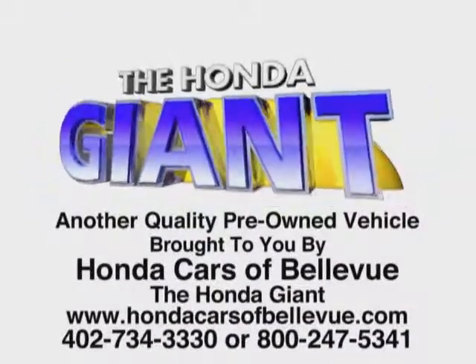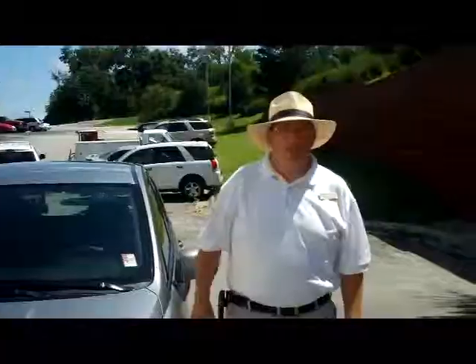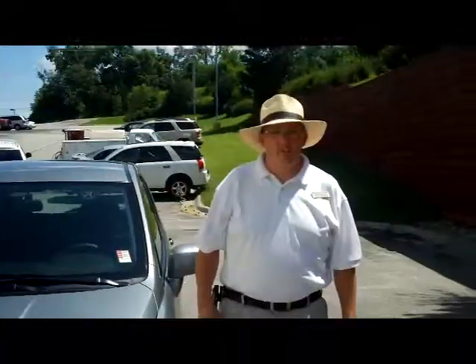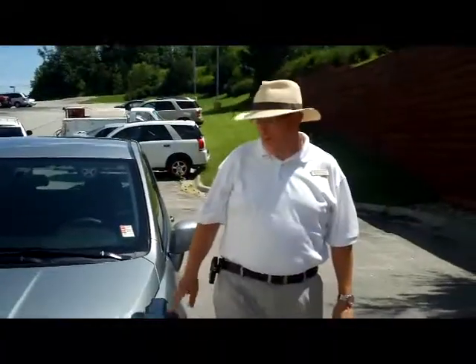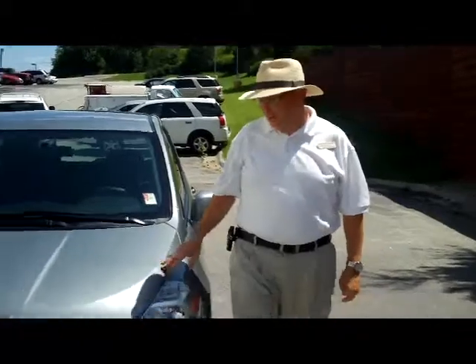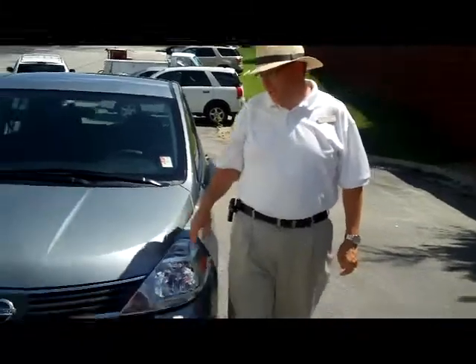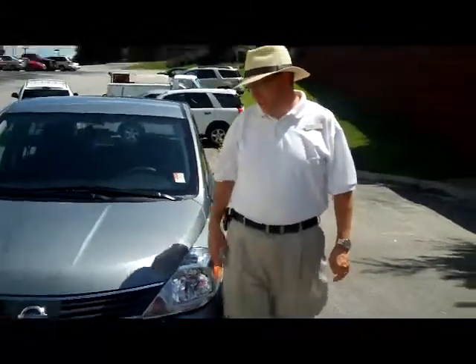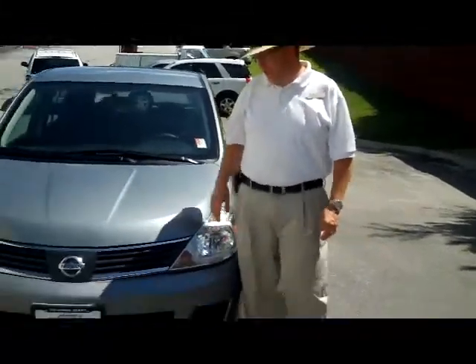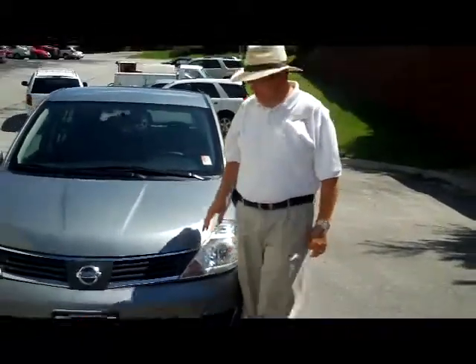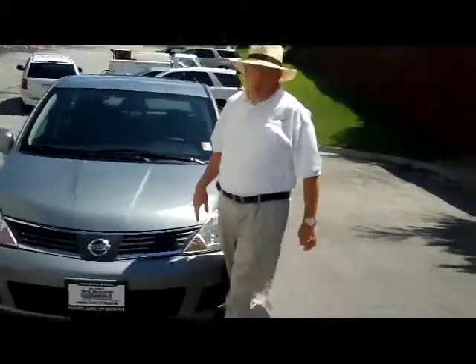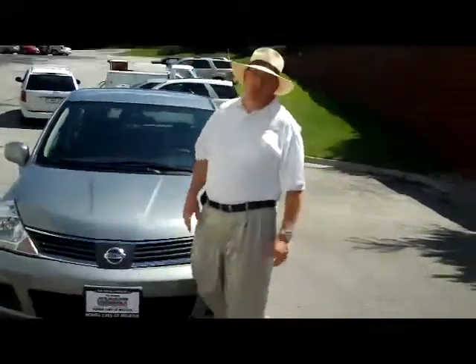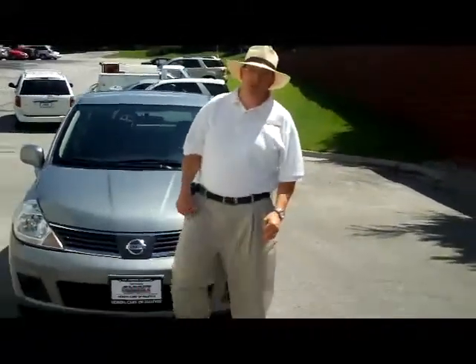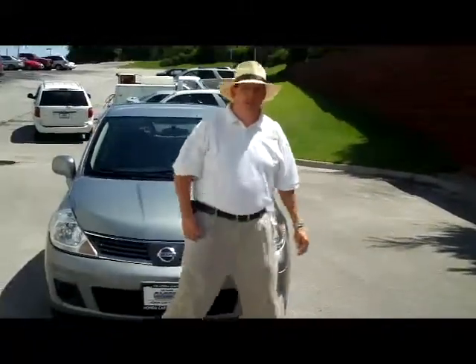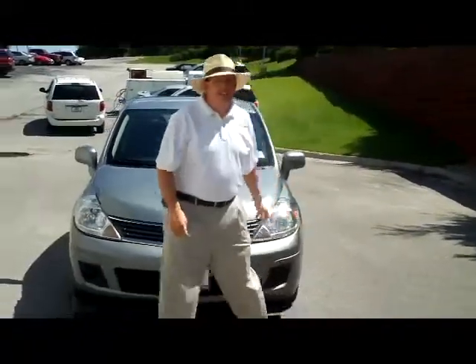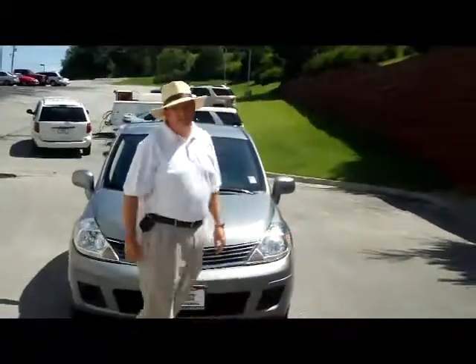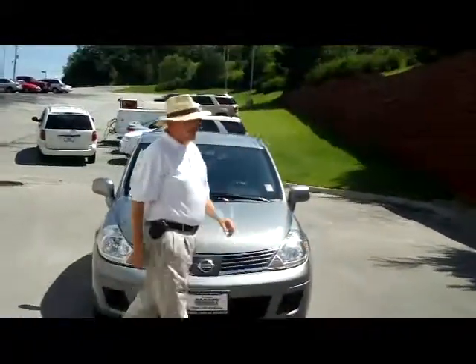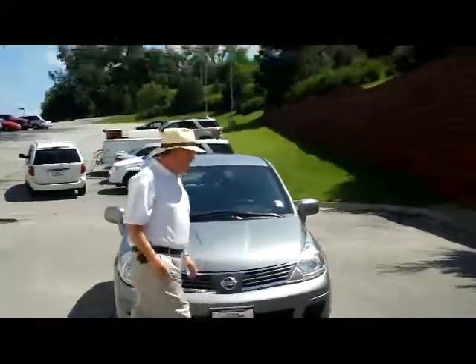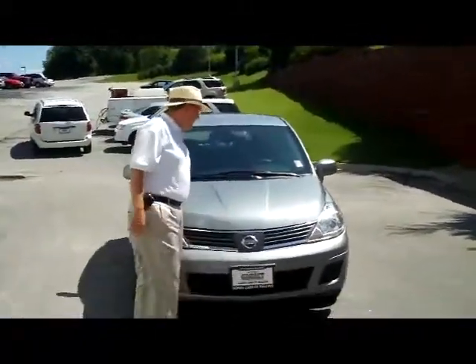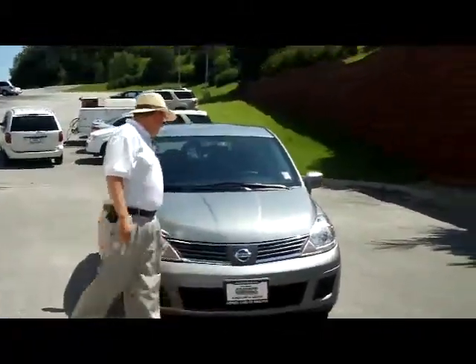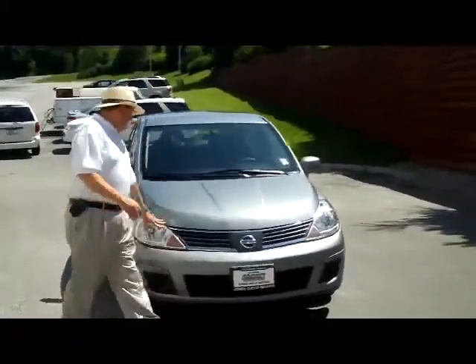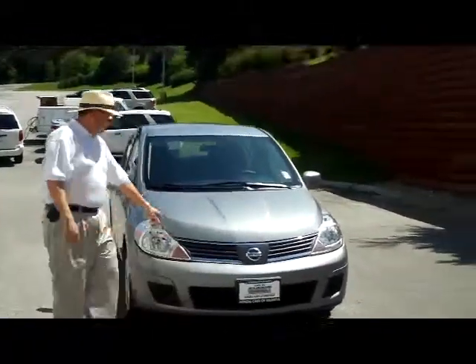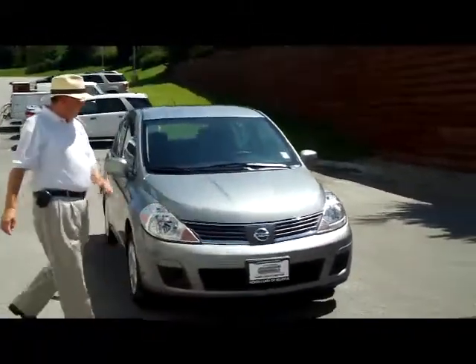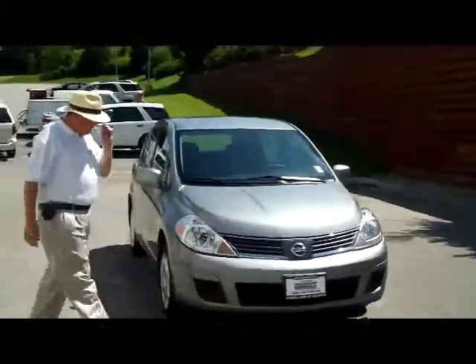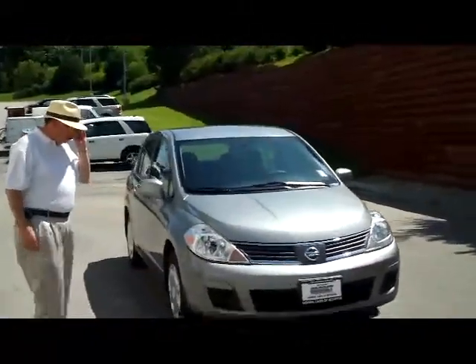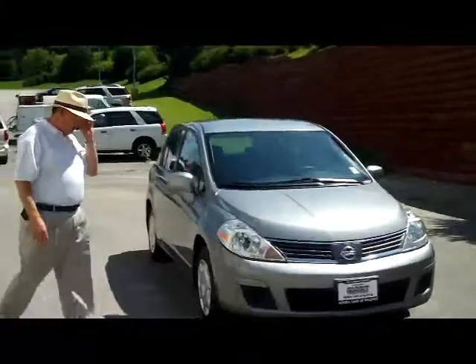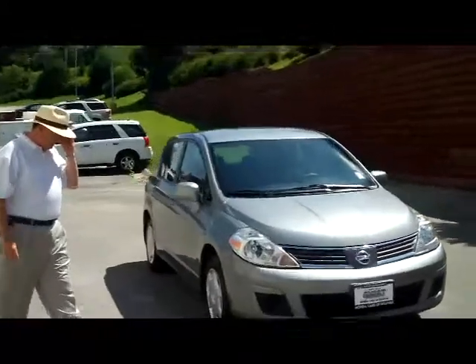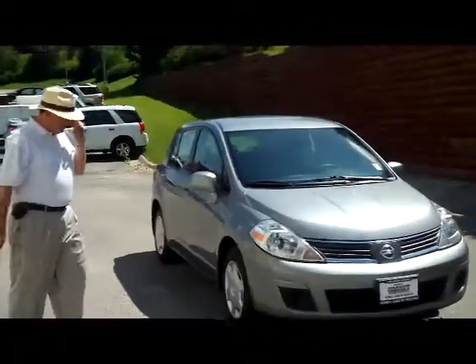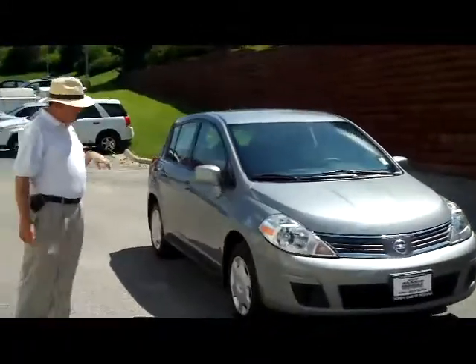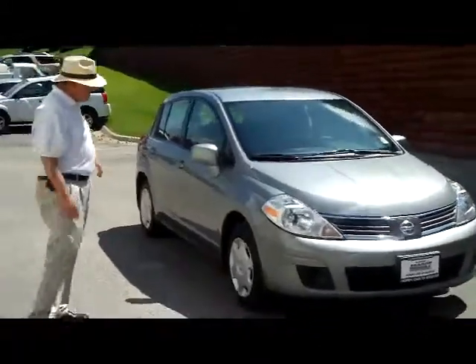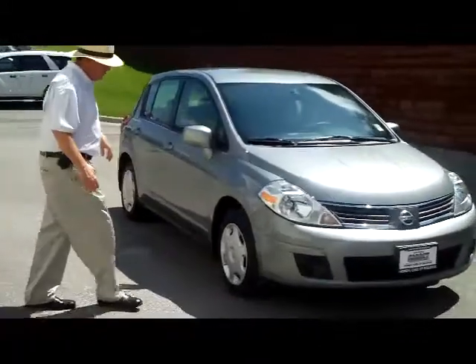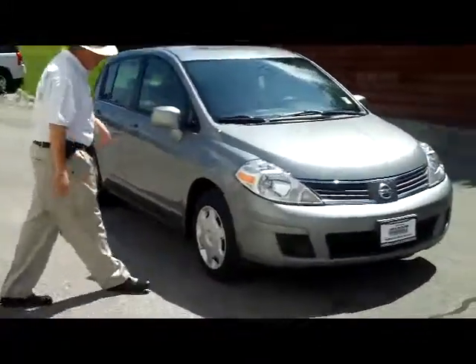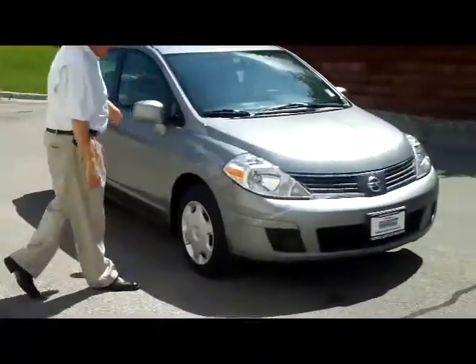Brian Kelly here for the Honda Giant, here to show you this beautiful 2009 Nissan Versa. Perfect for the kid who may be going off to school or just cruising around town.